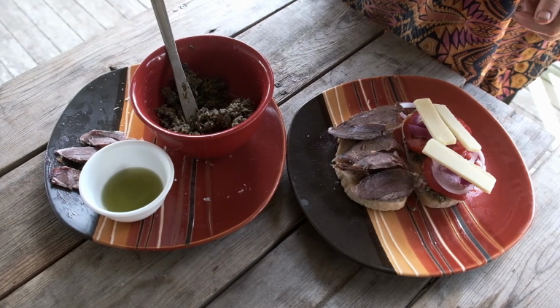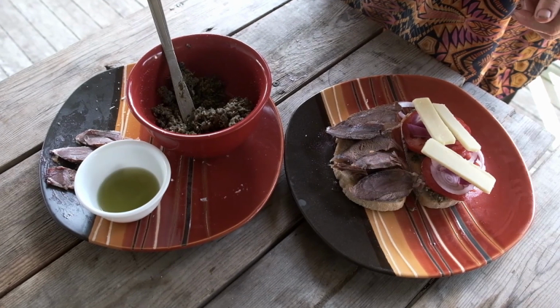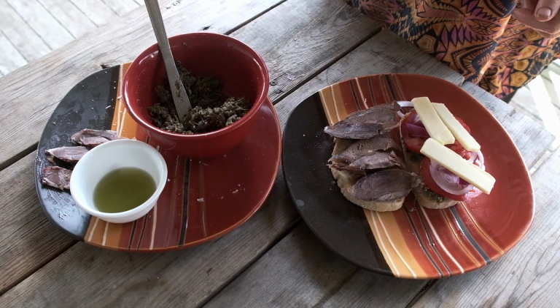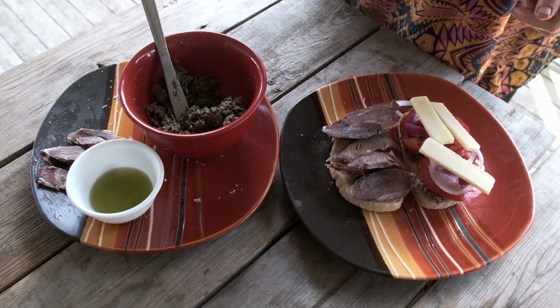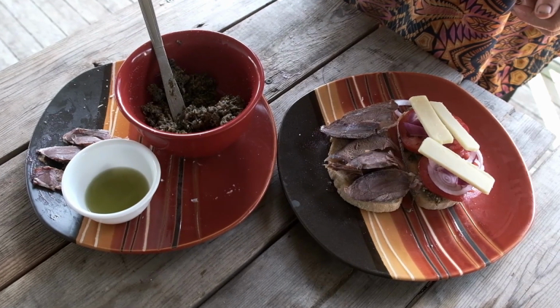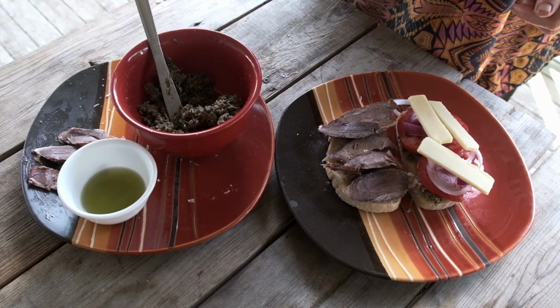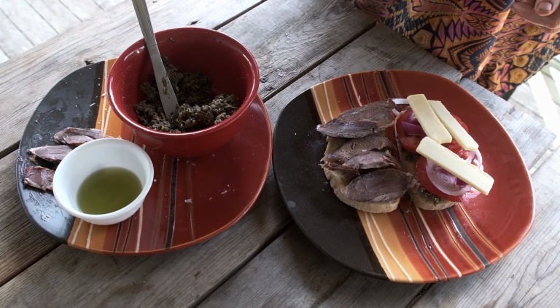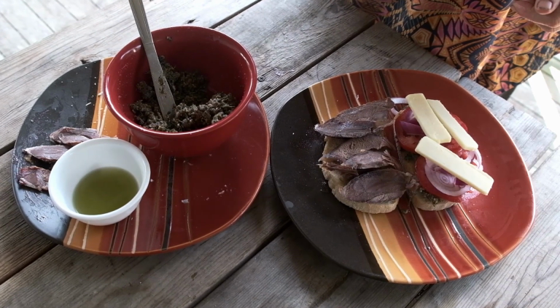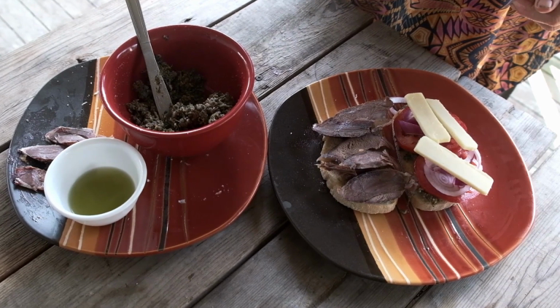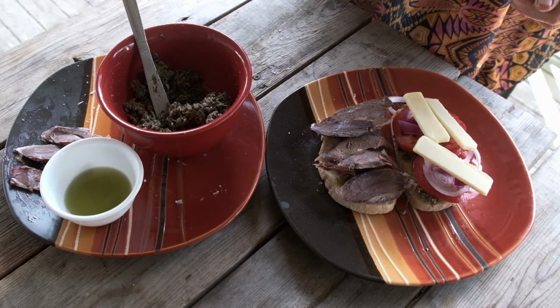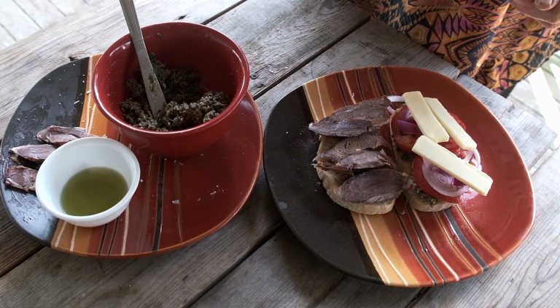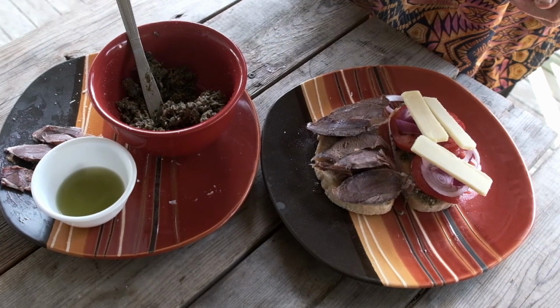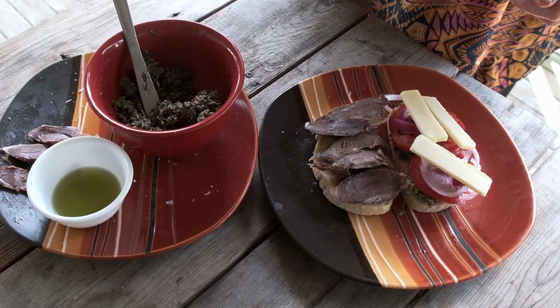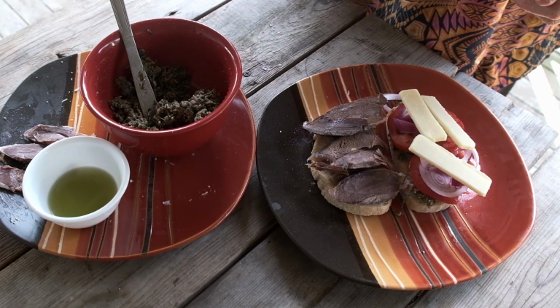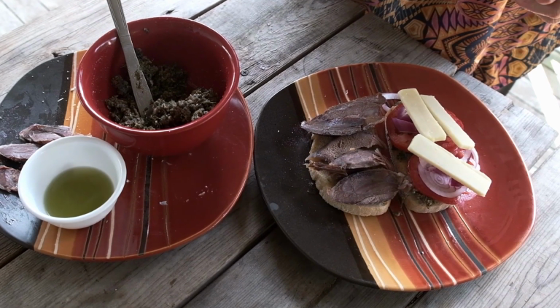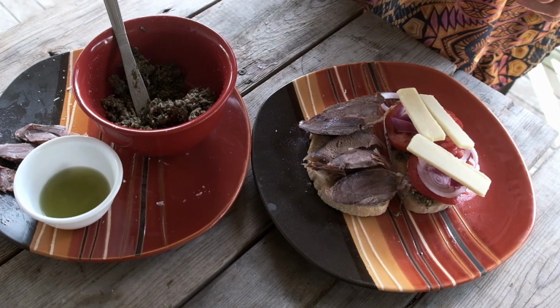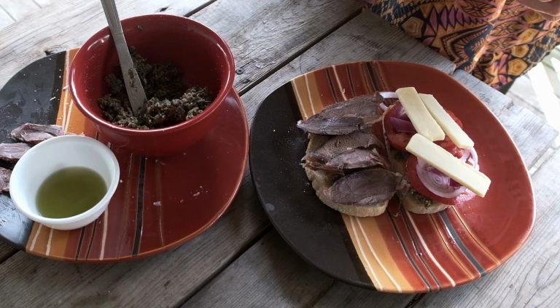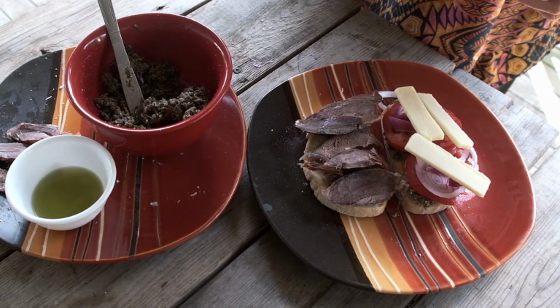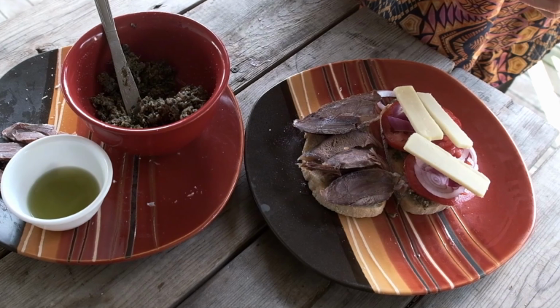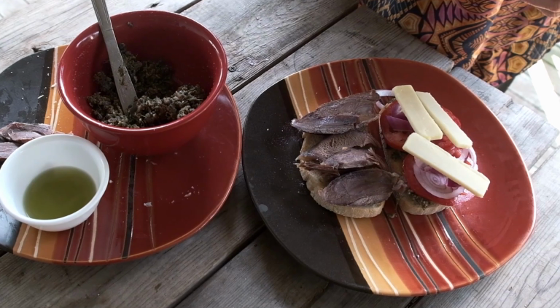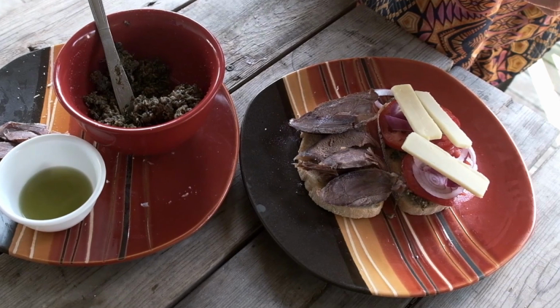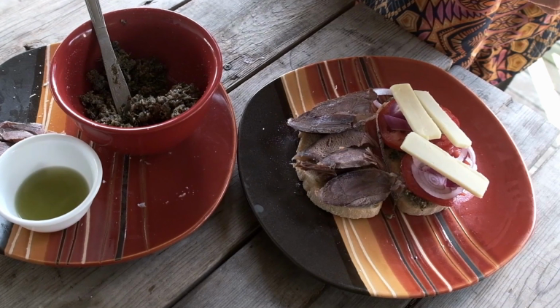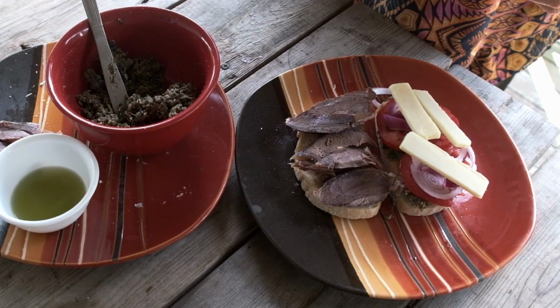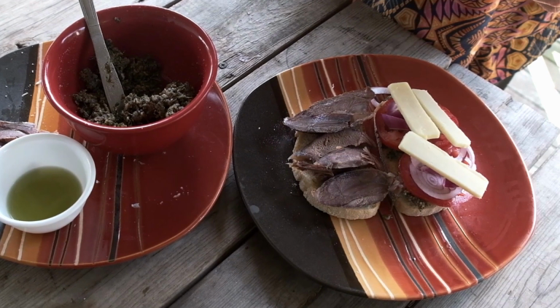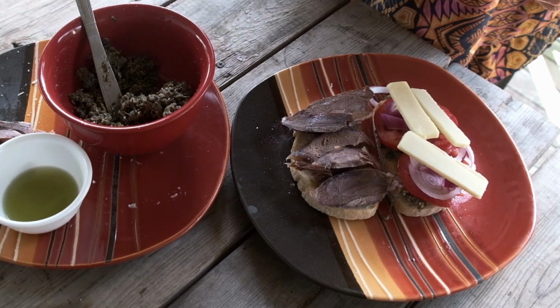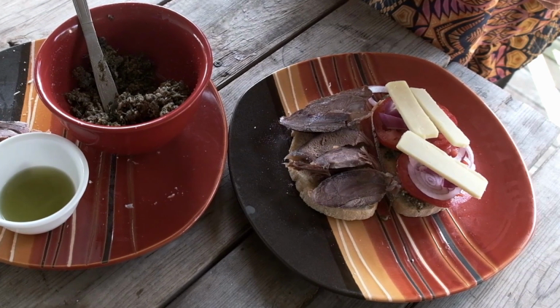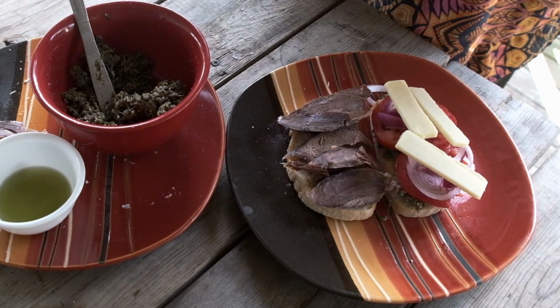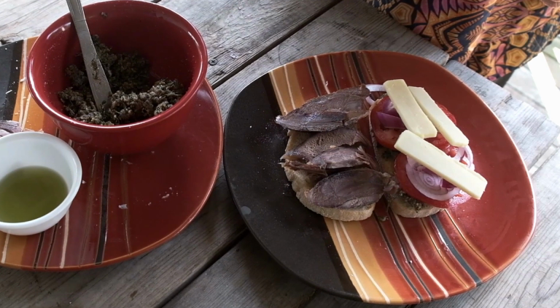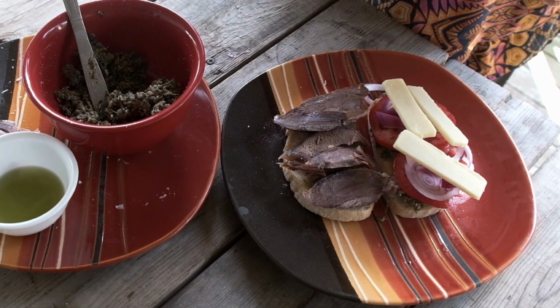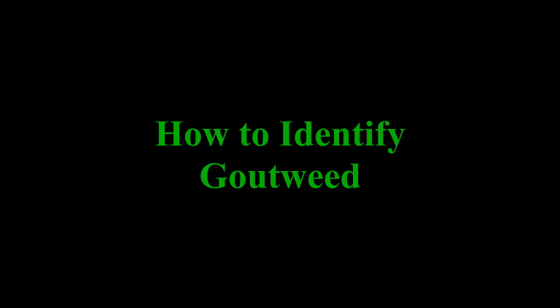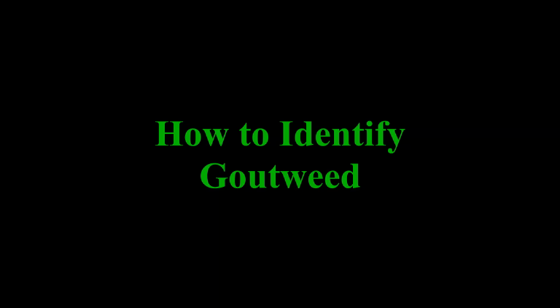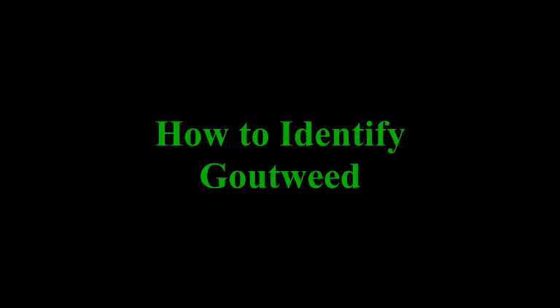Goutweed is very nutritious and tasty, and it has many other uses. In many ways, you can treat it like spinach. The Romans did, and they thought it was pretty awesome.